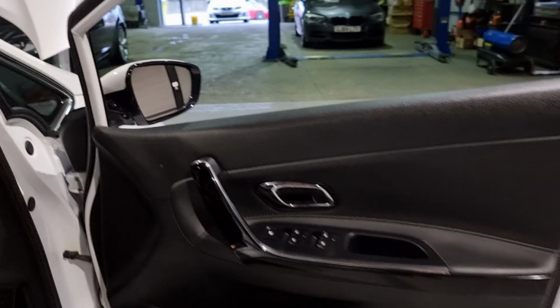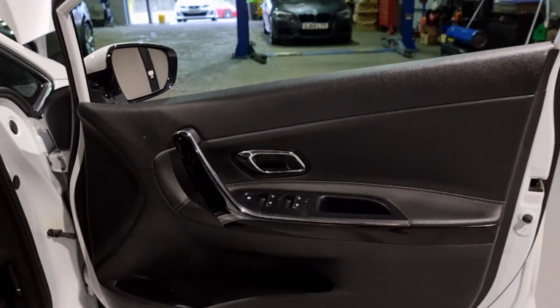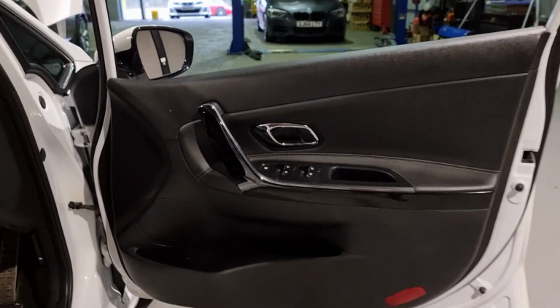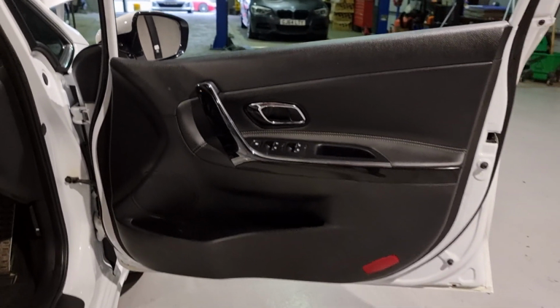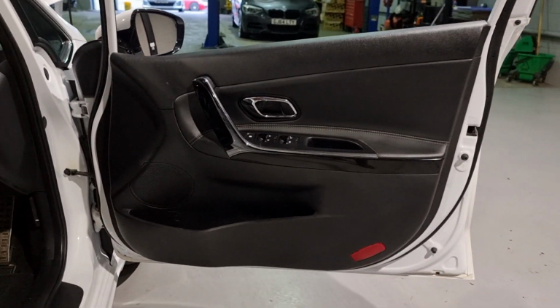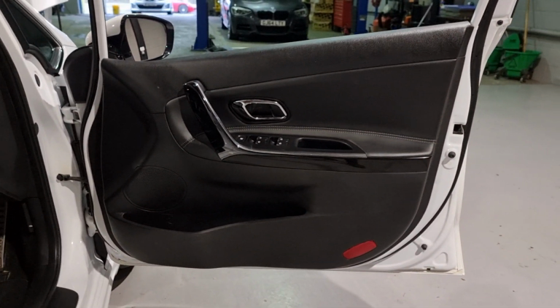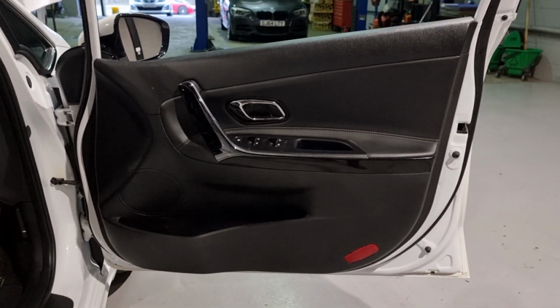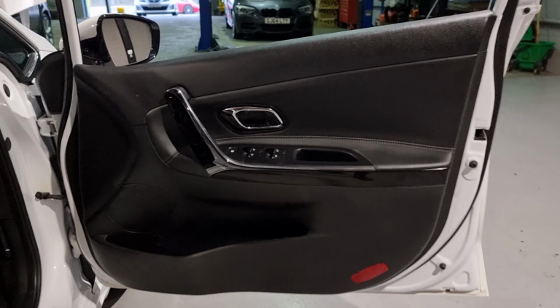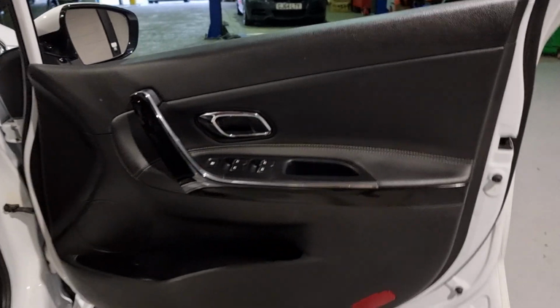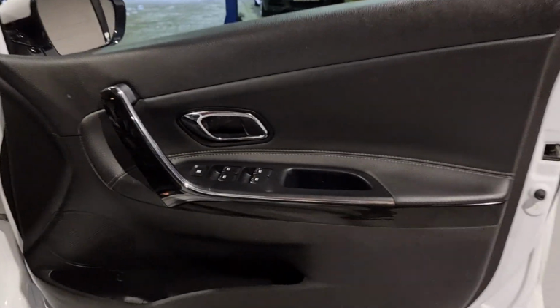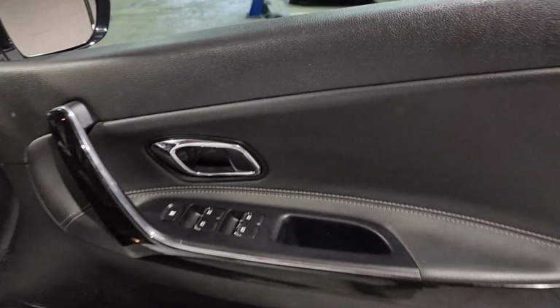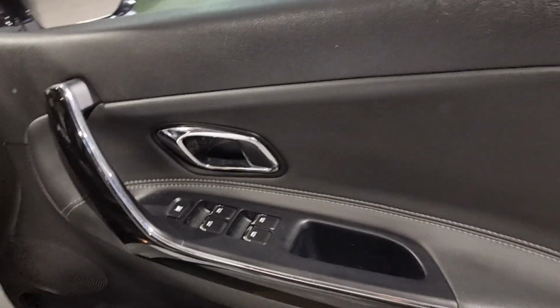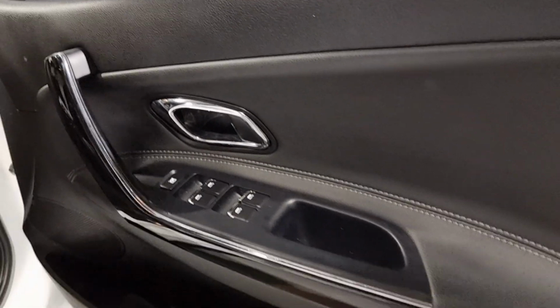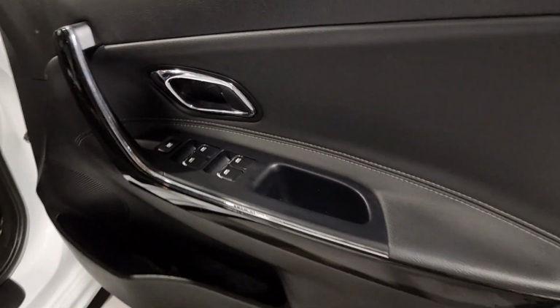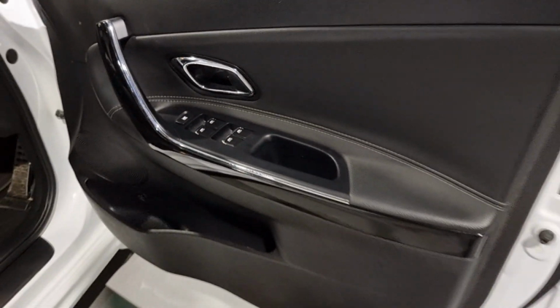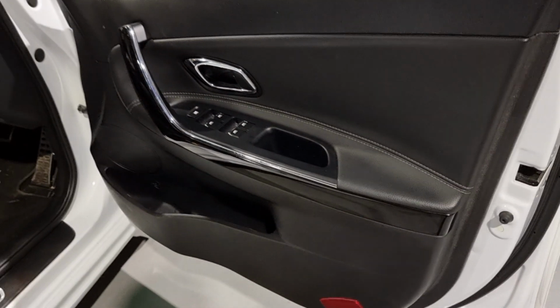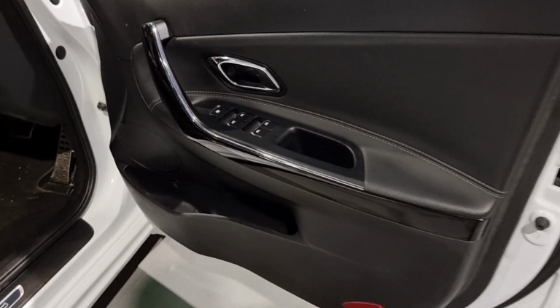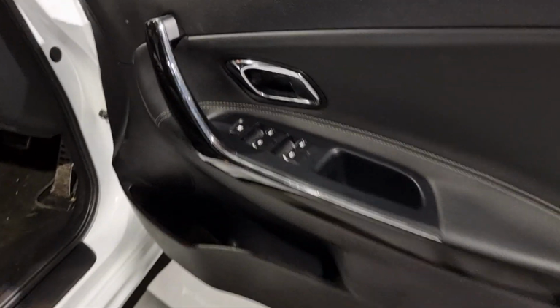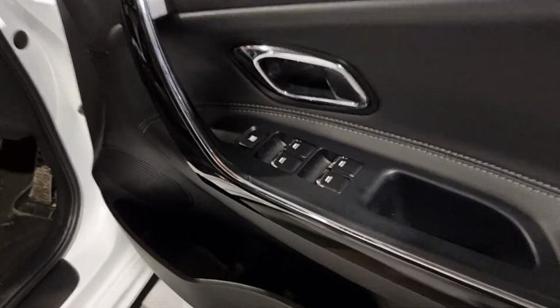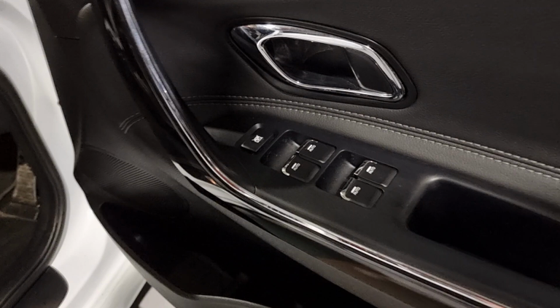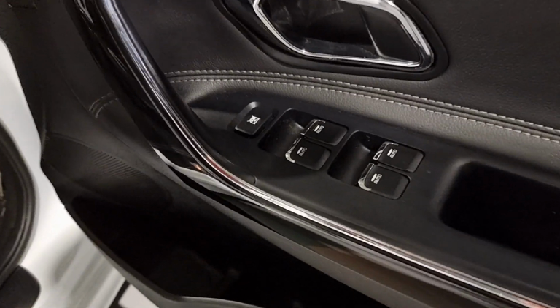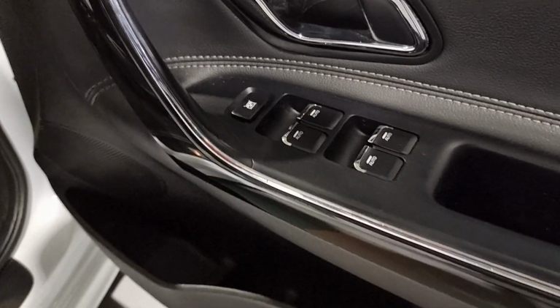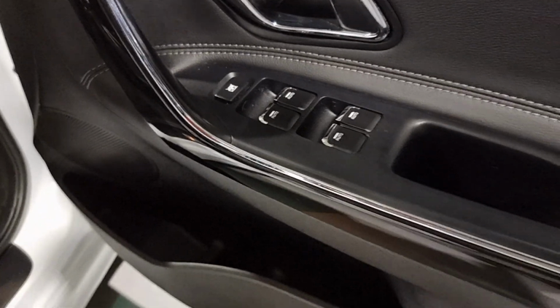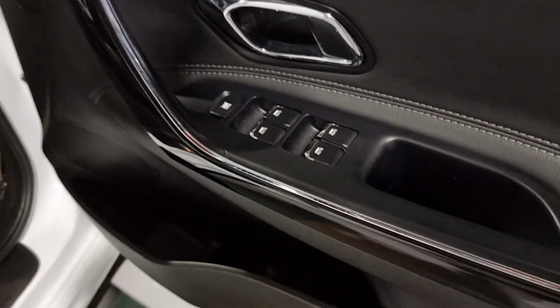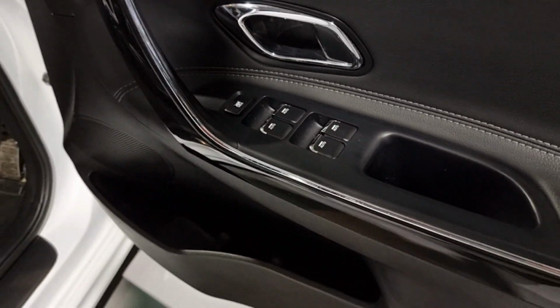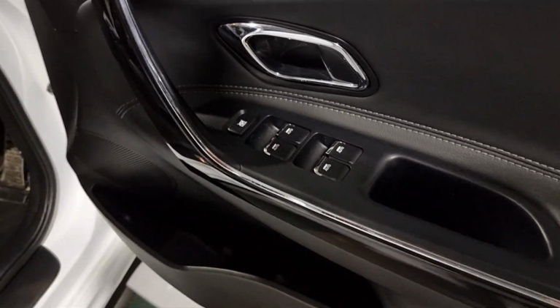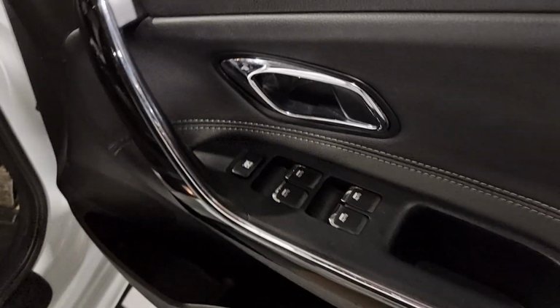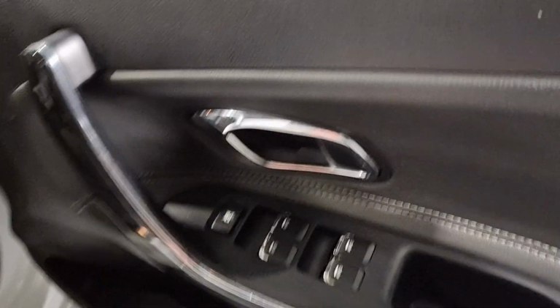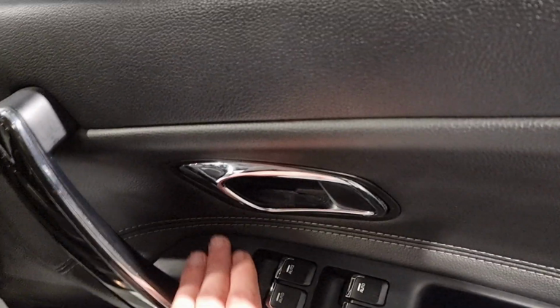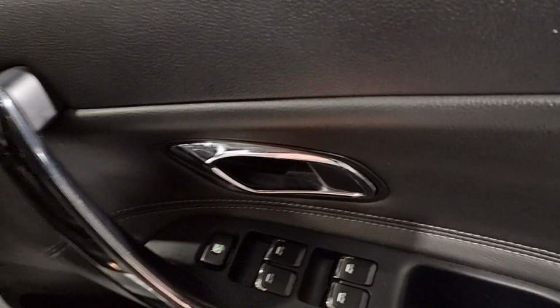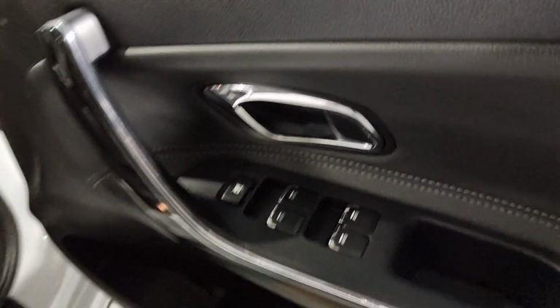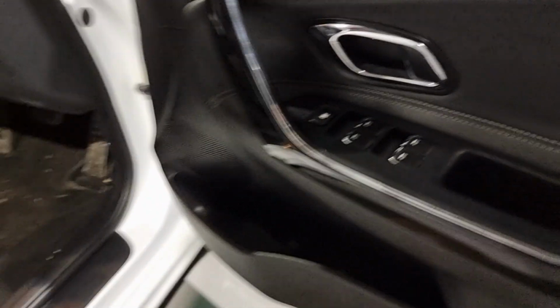The door card follows suit to the rear with lovely styling and nice quality materials. You've got electric windows all round, all auto as well. You've also got your window locks for the rear for when you have children in the car.